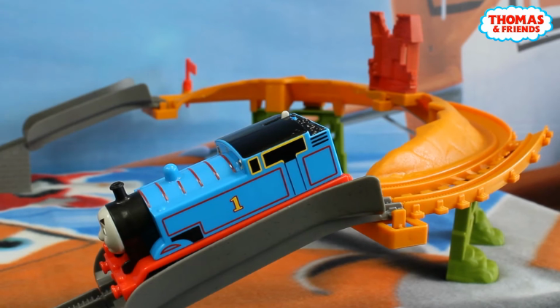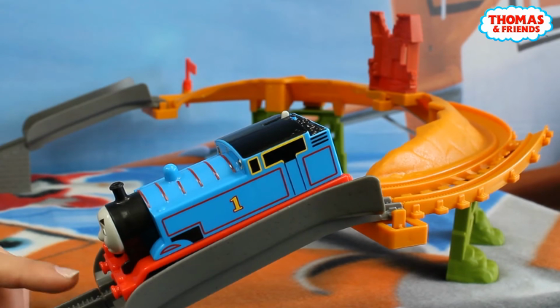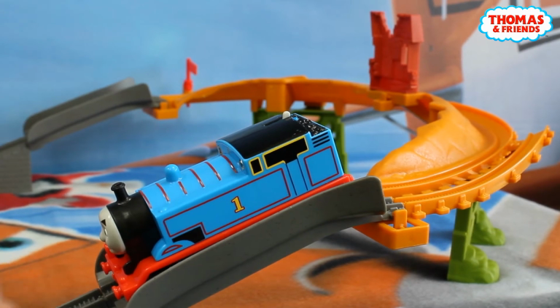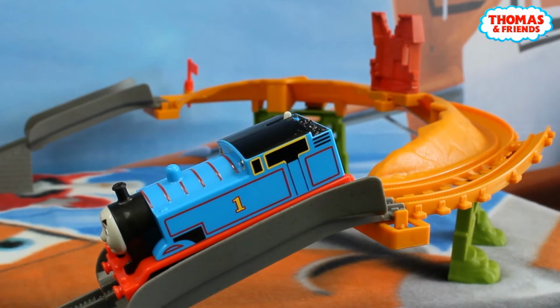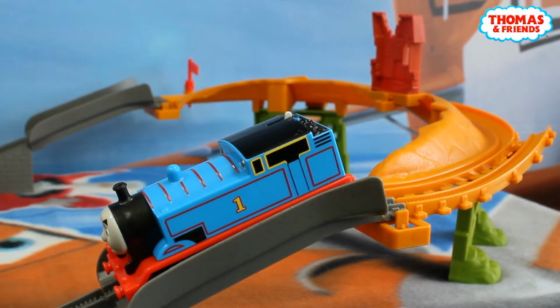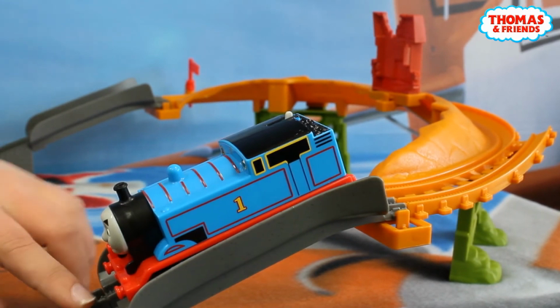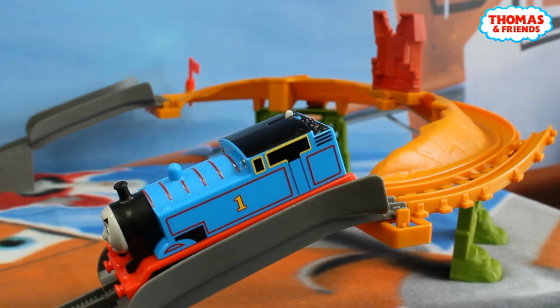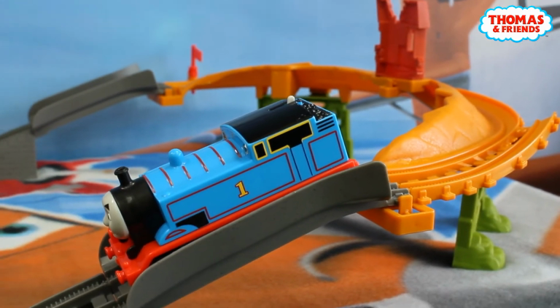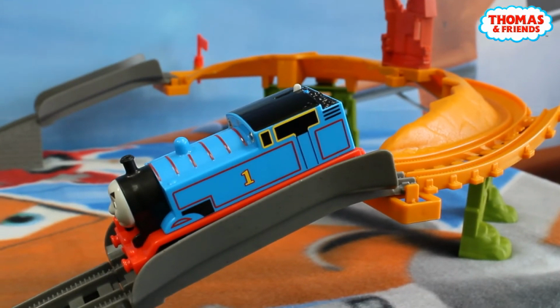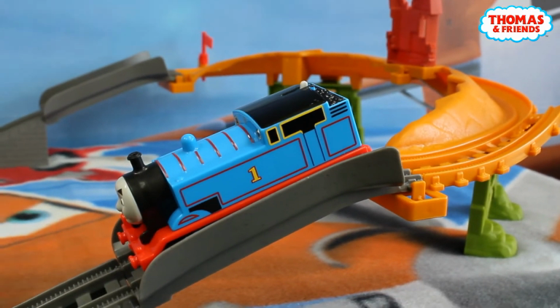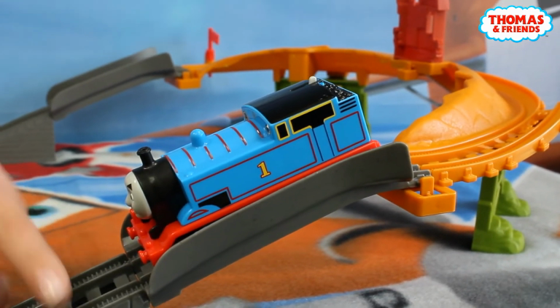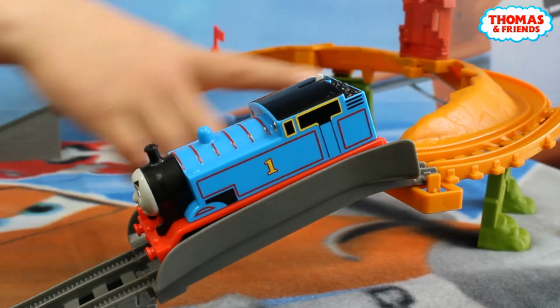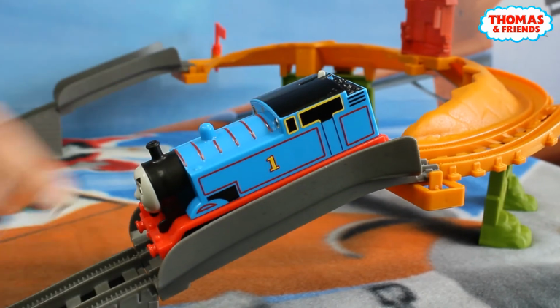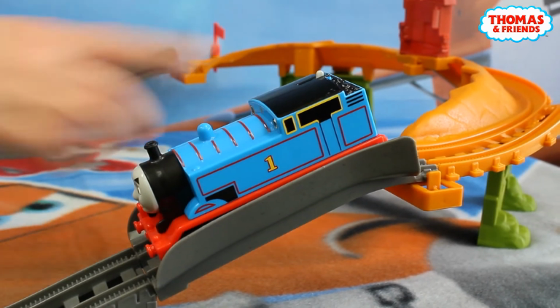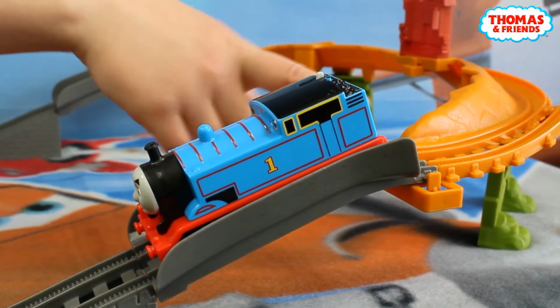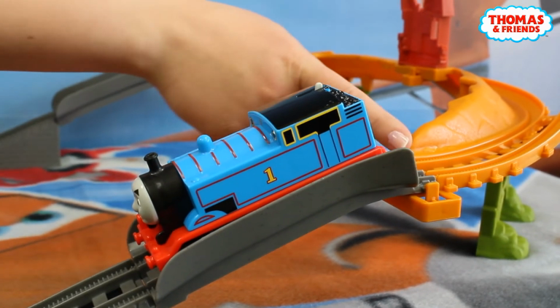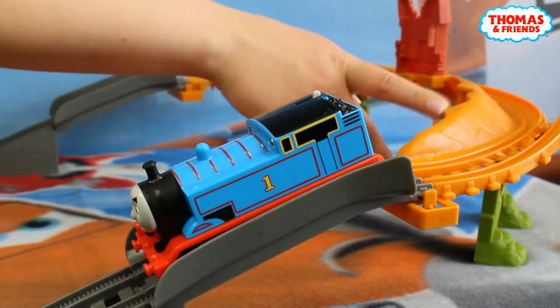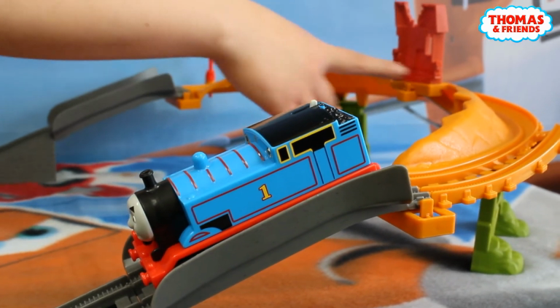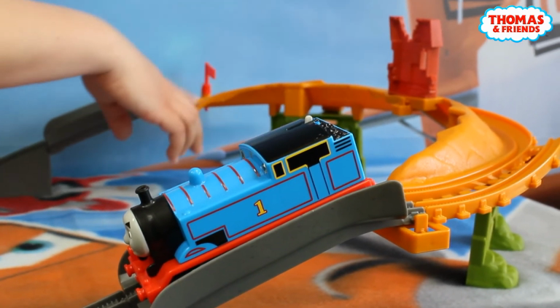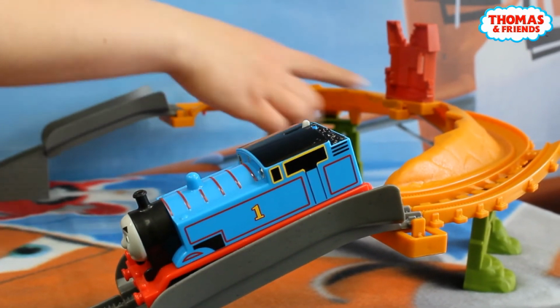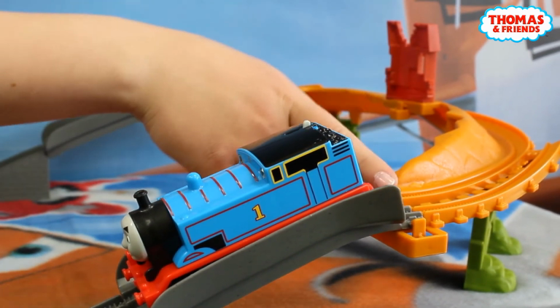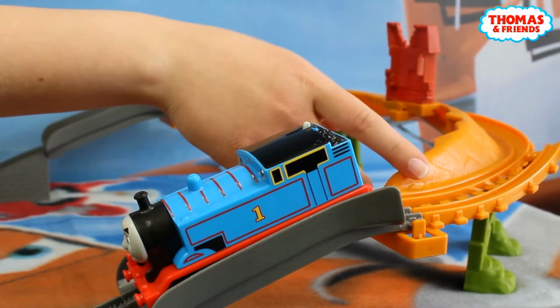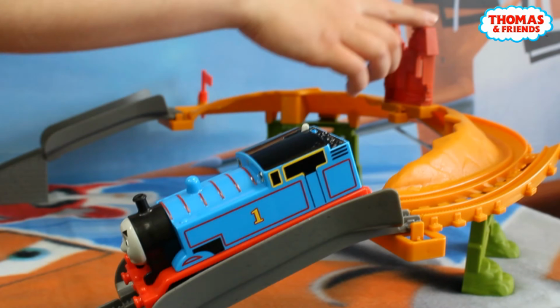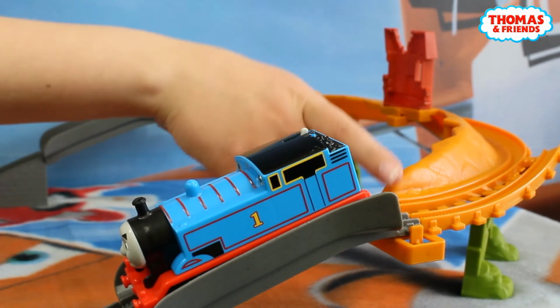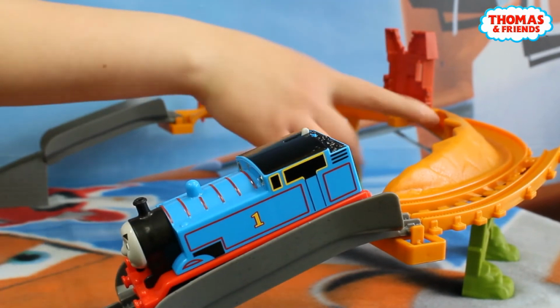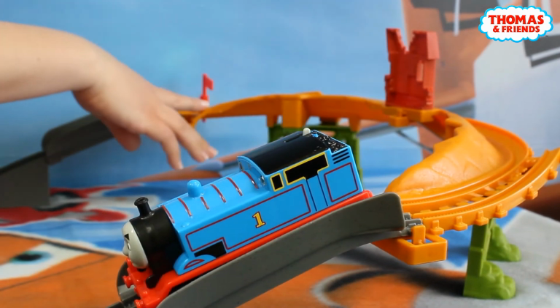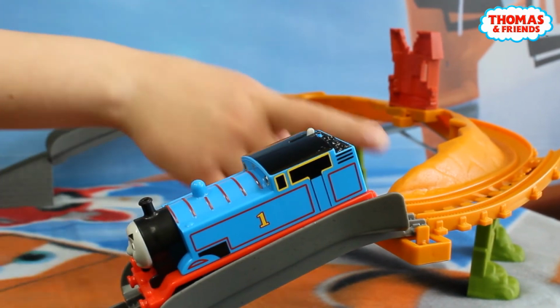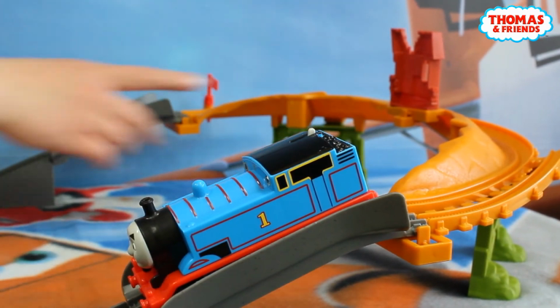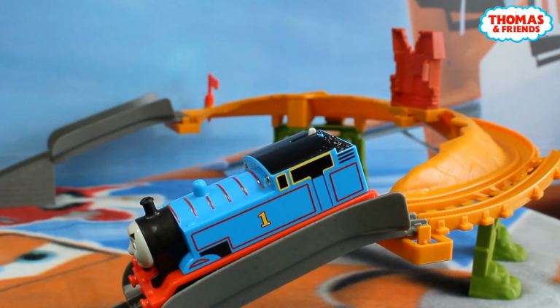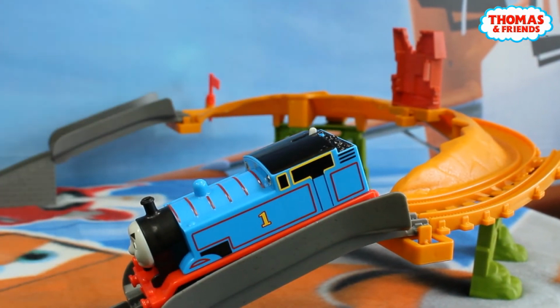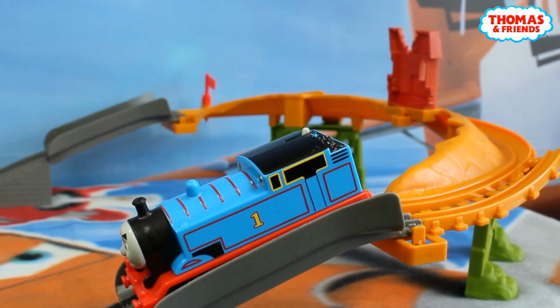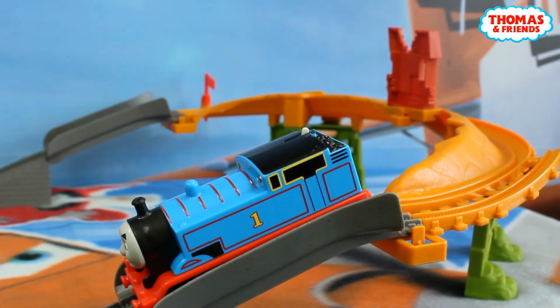Our playset is really huge. Here we've got our gray track — here we've got the main road — but here we've got our orange breakaway bridge, and here it's gonna be really dangerous, but I'm sure that our Thomas is gonna deal with that.